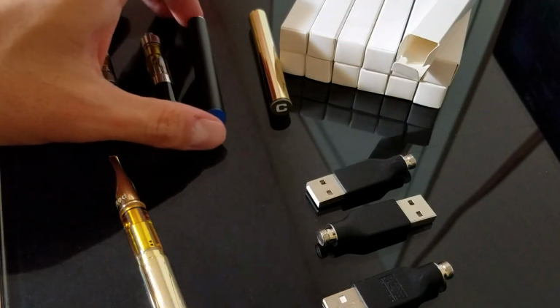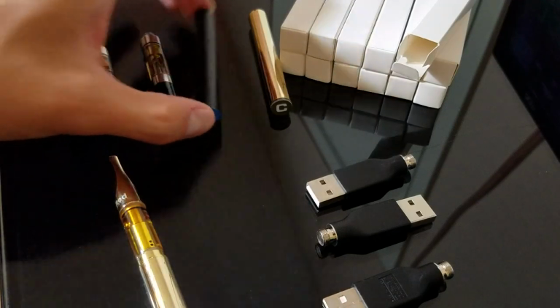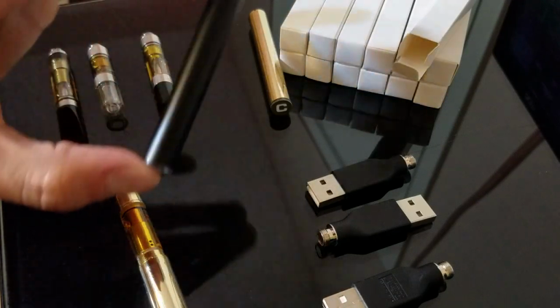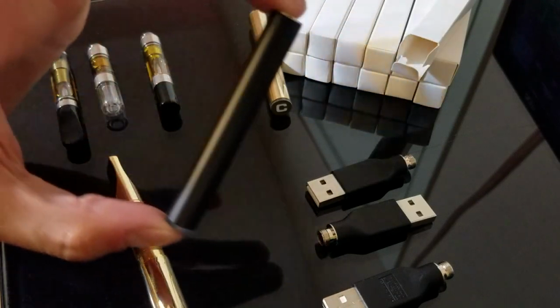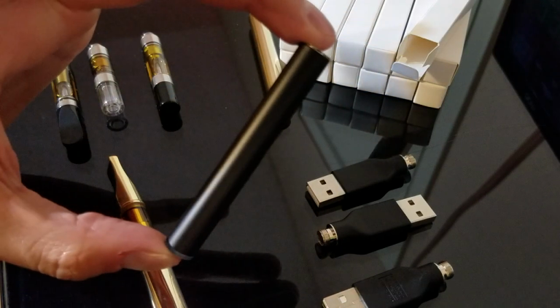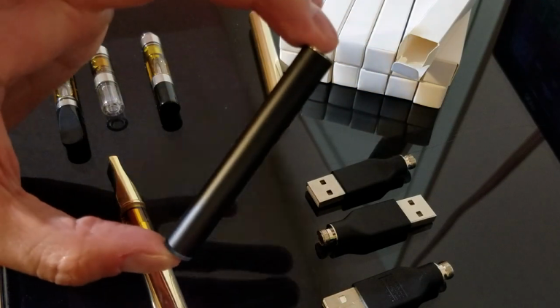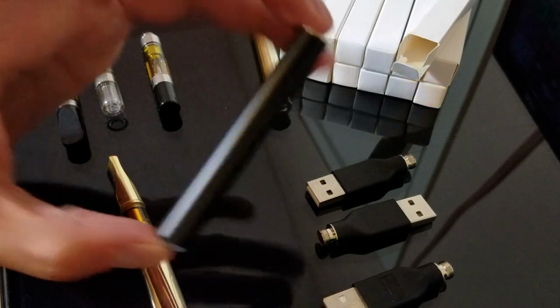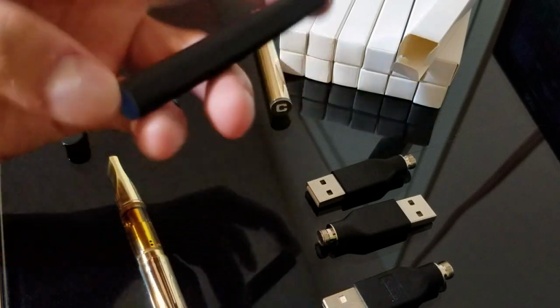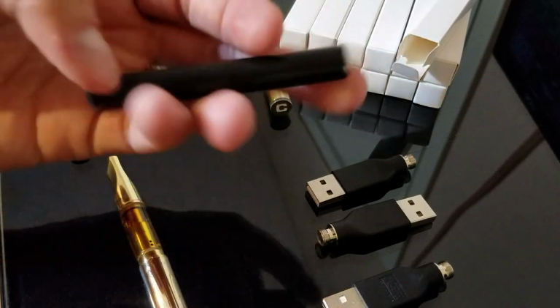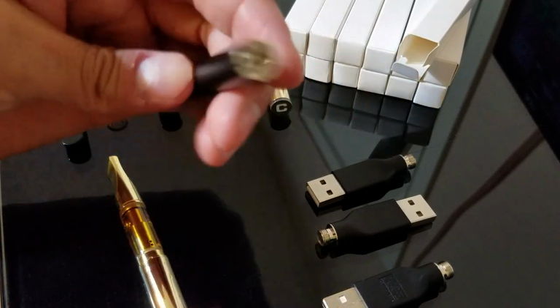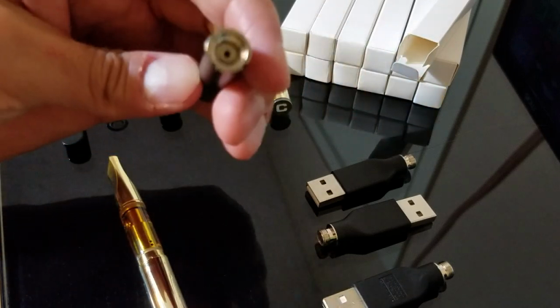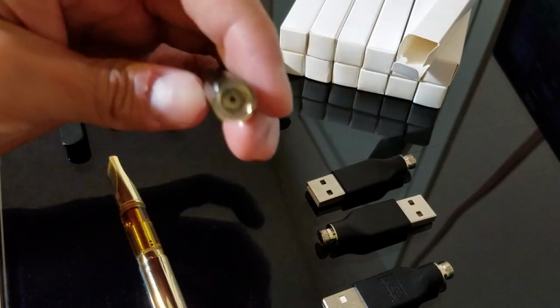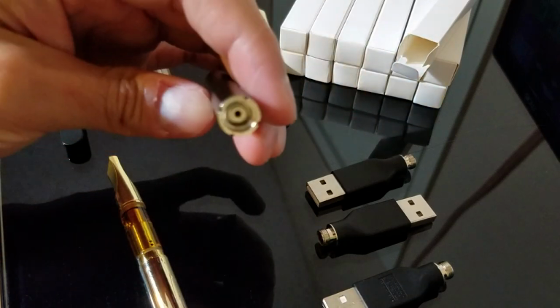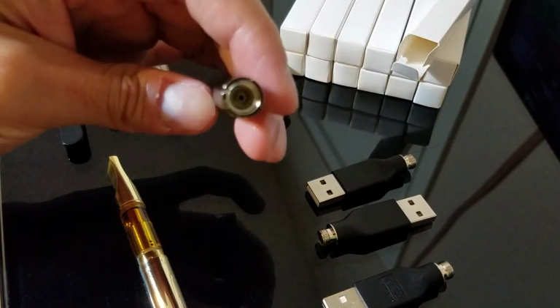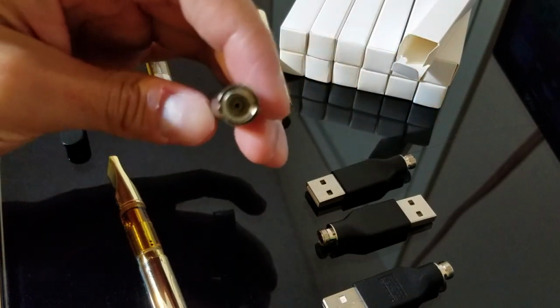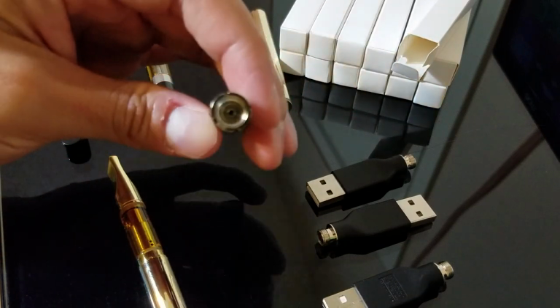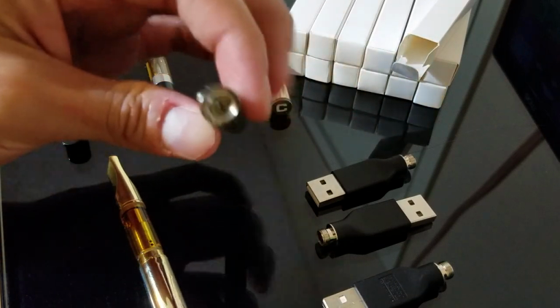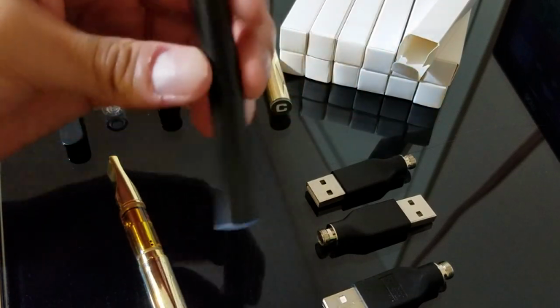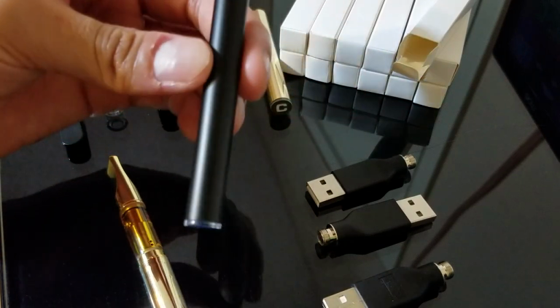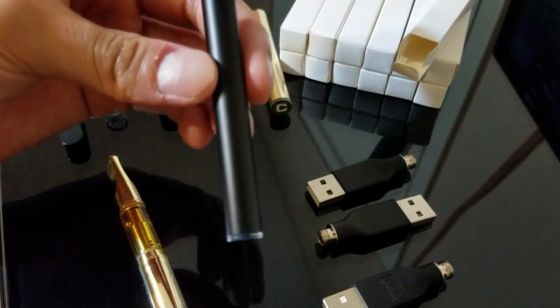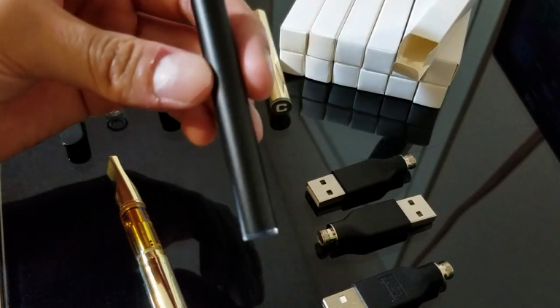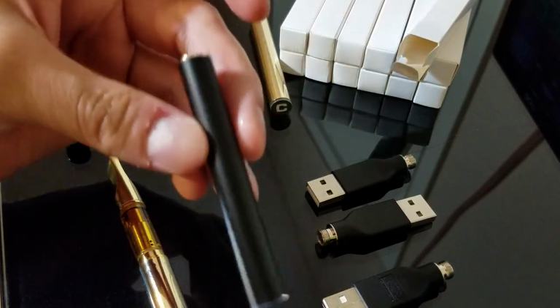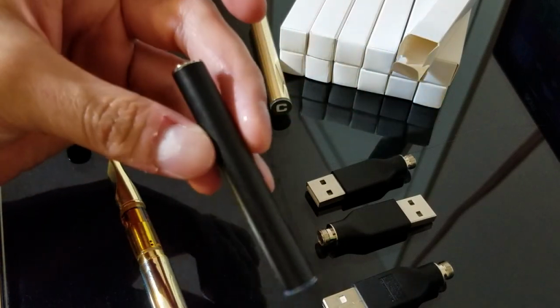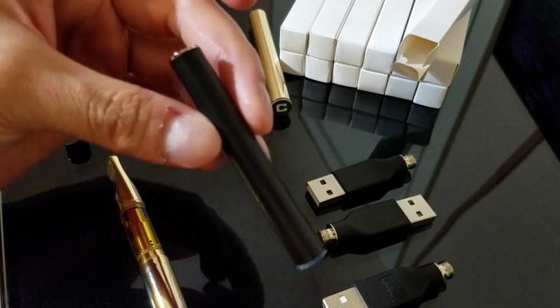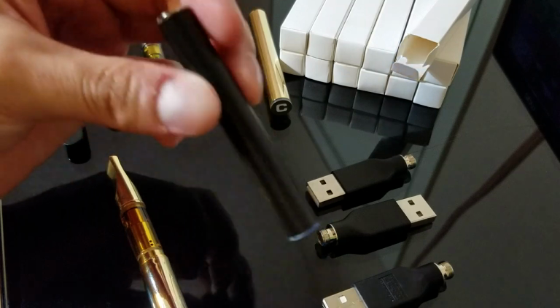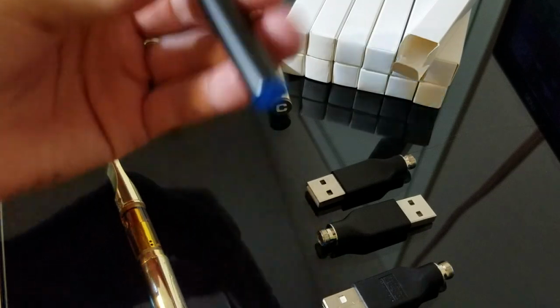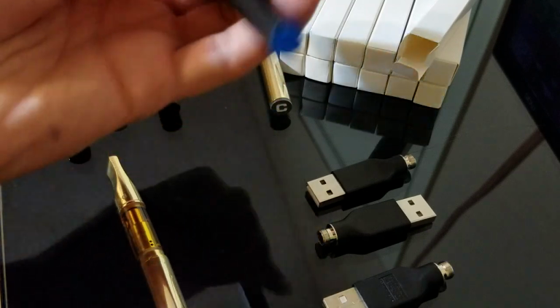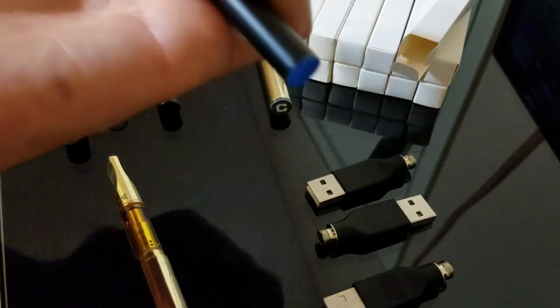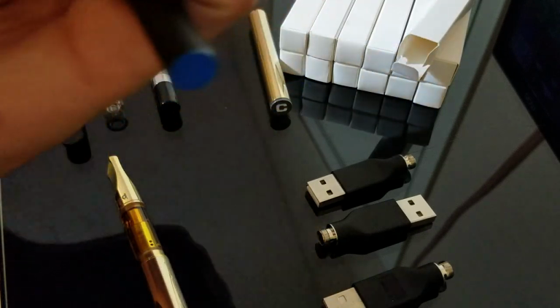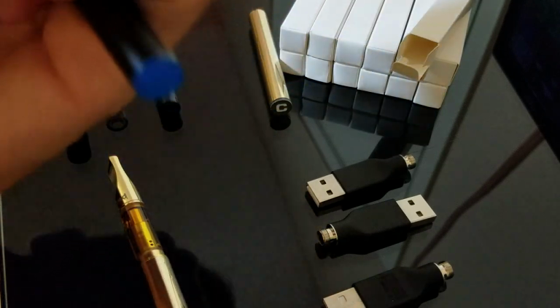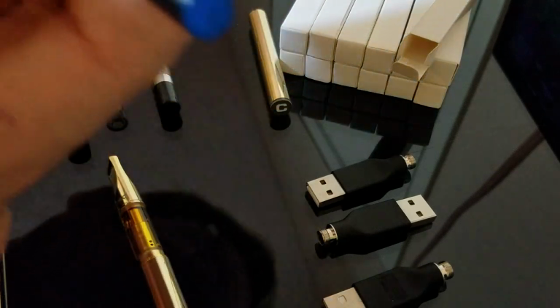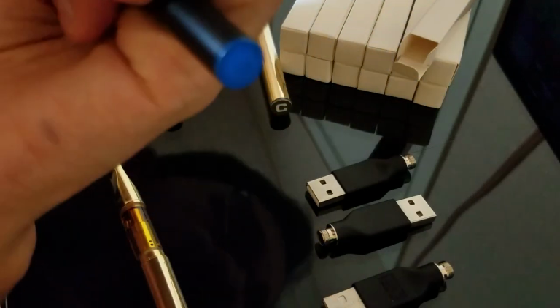This is the black one right here, again with 510 threading so it fits all the main brands right now. And I'll show you the light on this one if you can see.